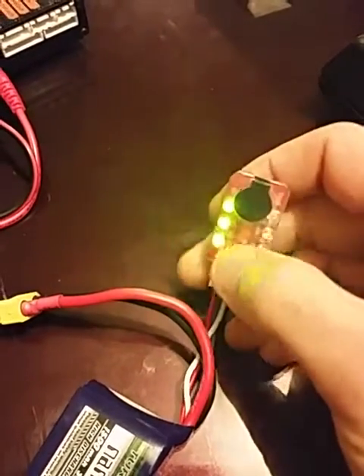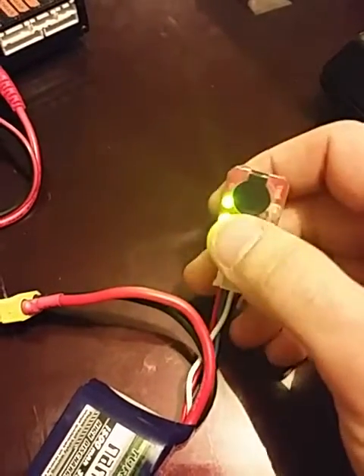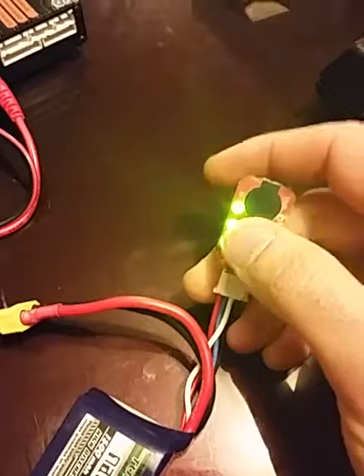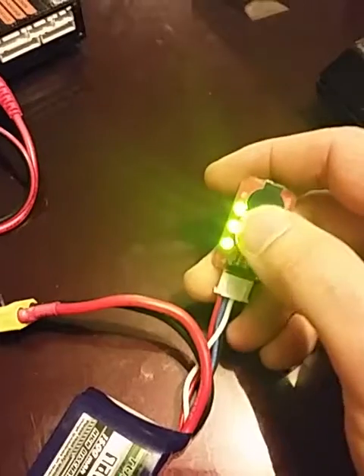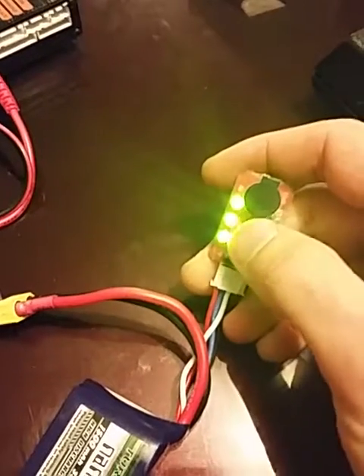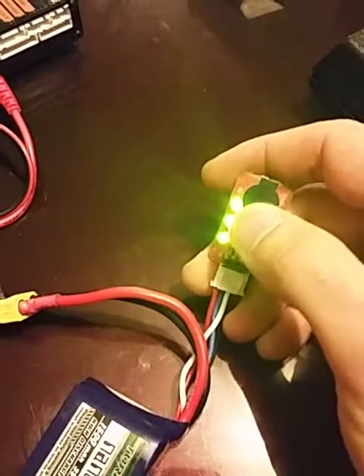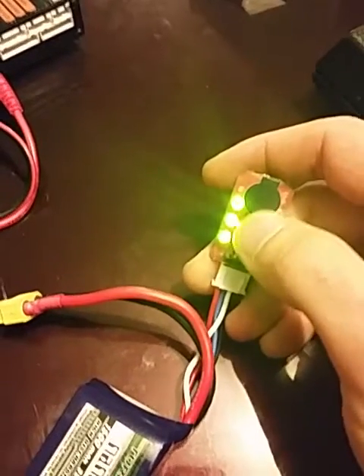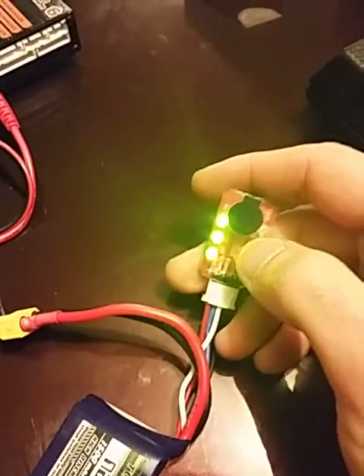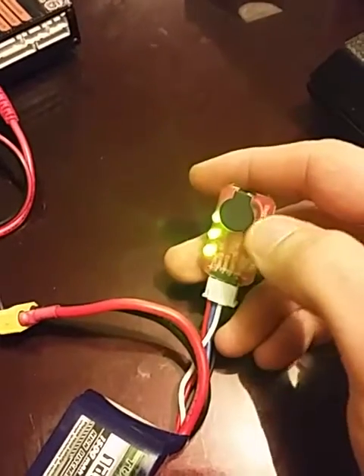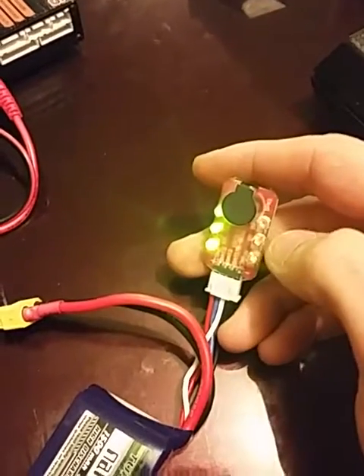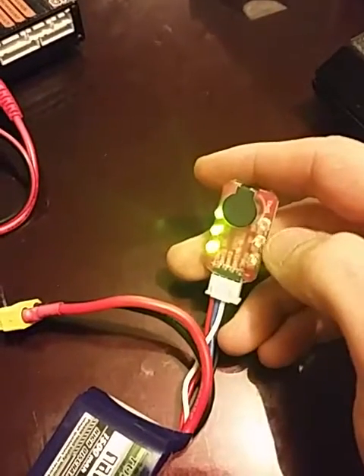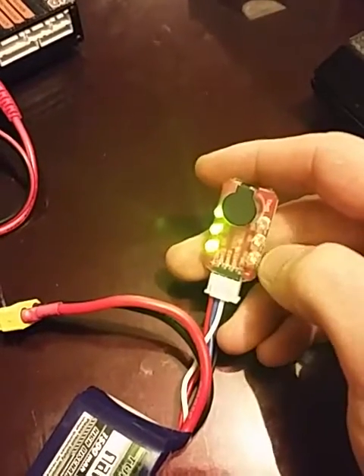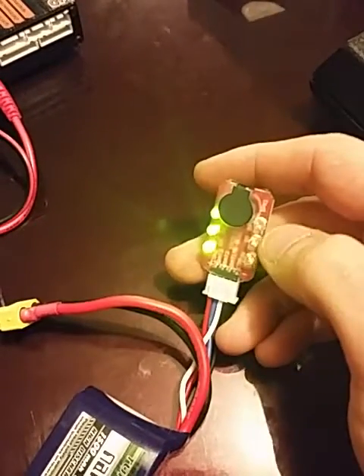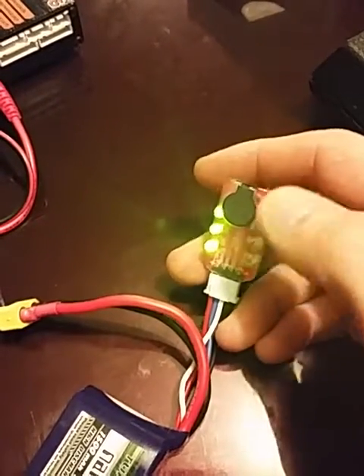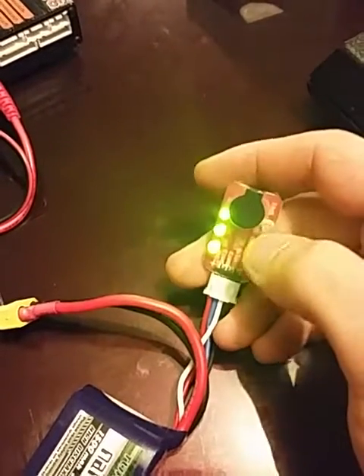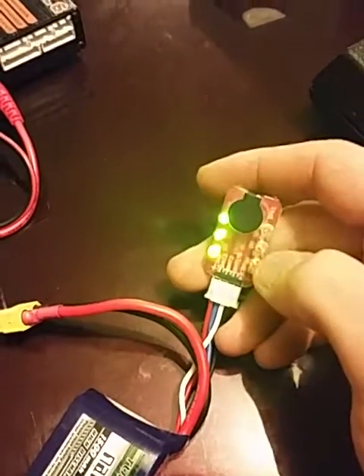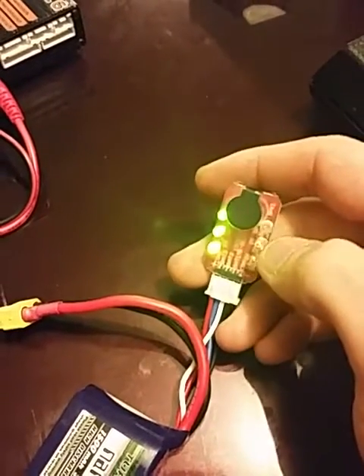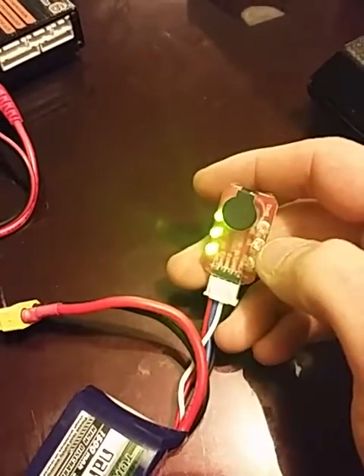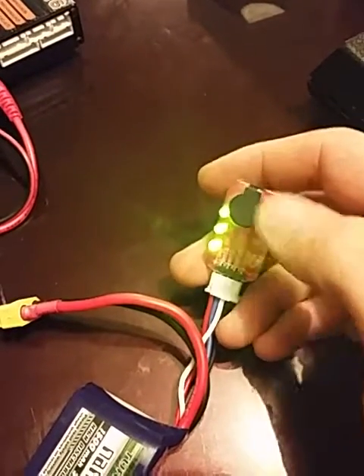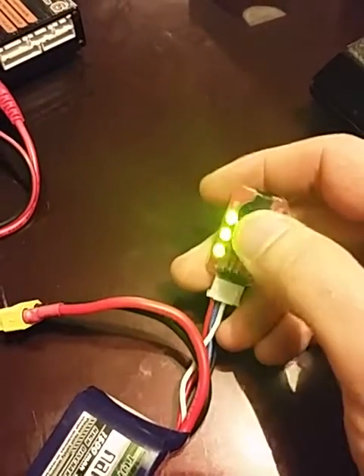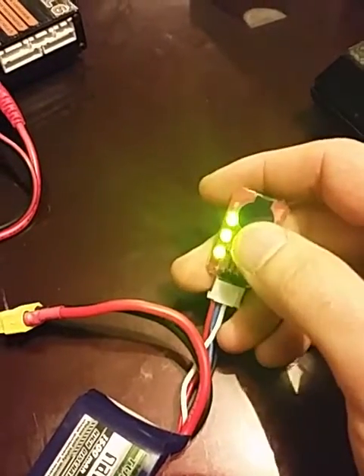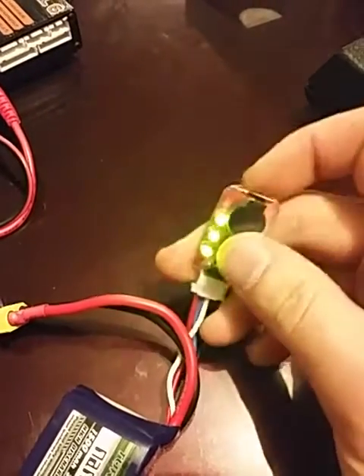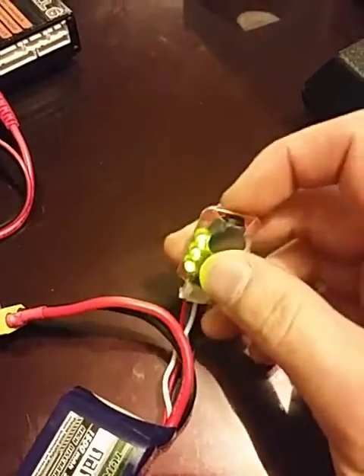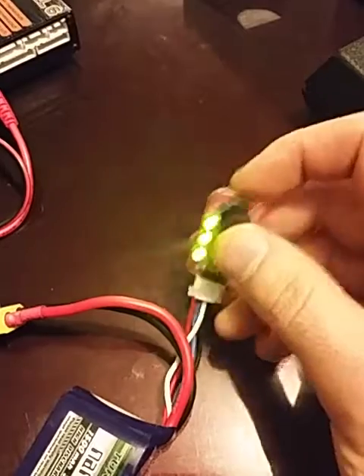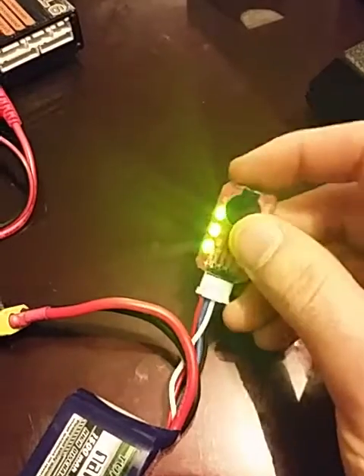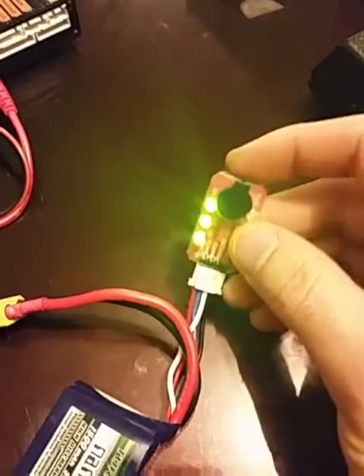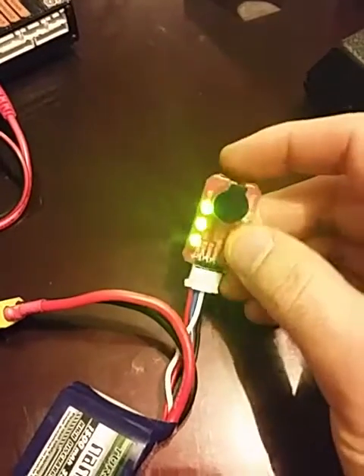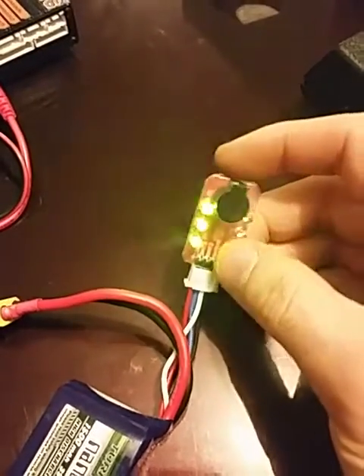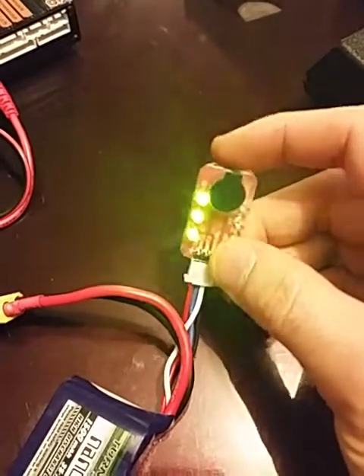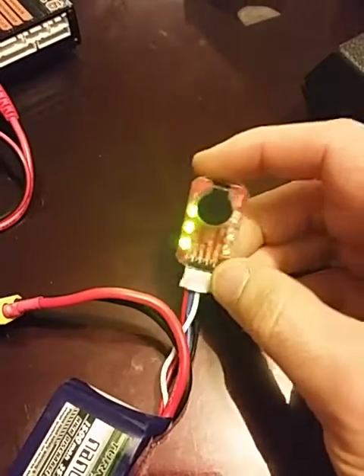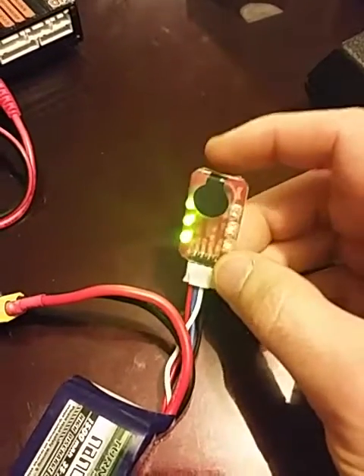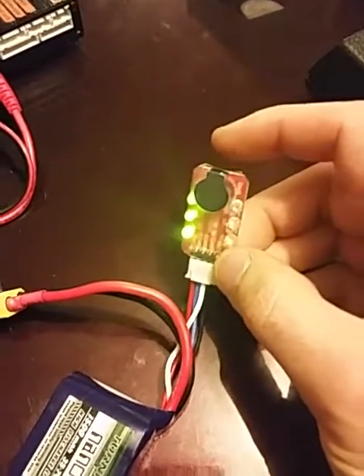Like I said, I'm pretty sure when the battery goes below a certain threshold, it'll go red and the alarm will go off like crazy. Anyway, let me know what you think.